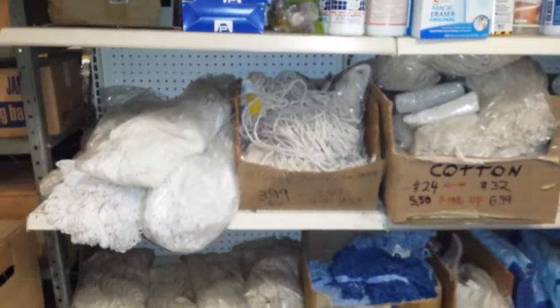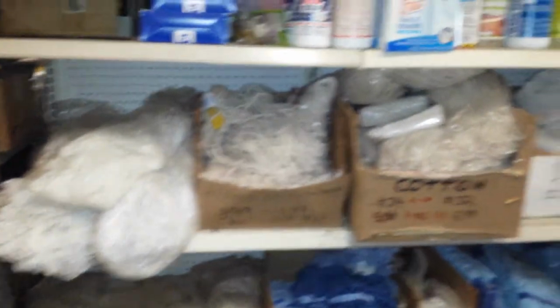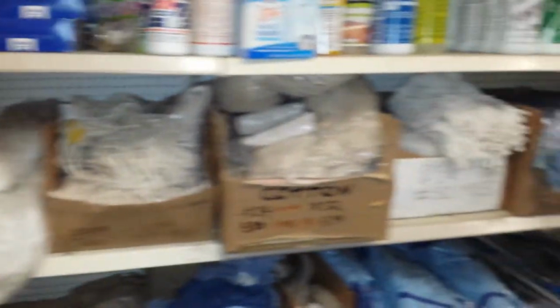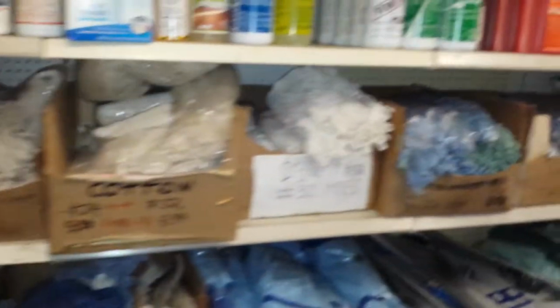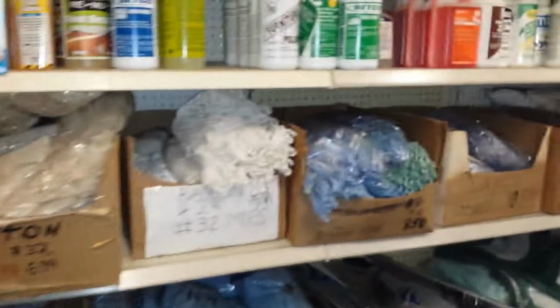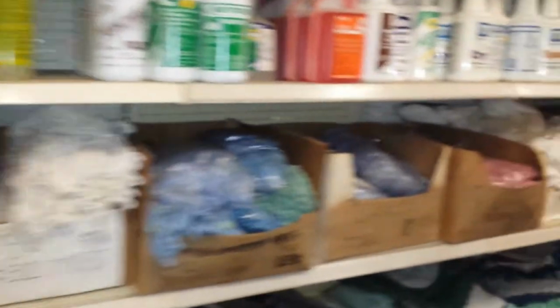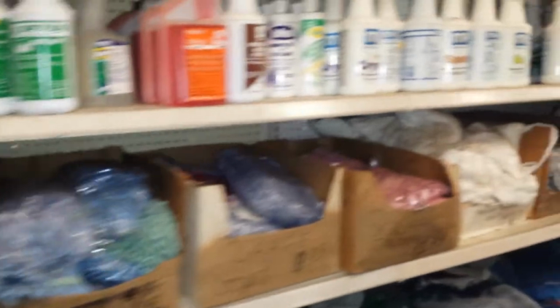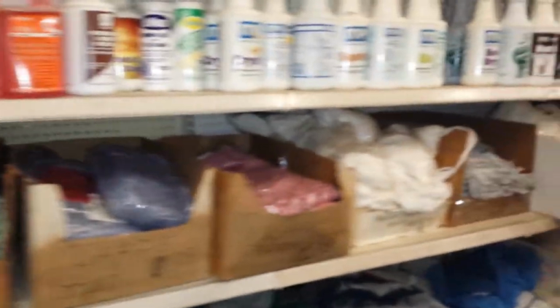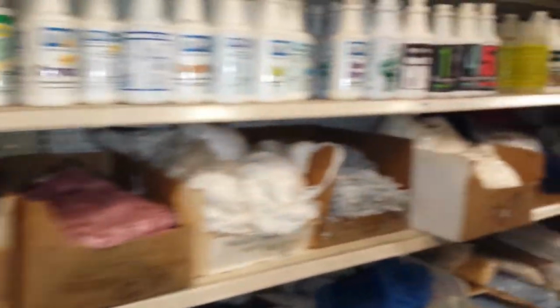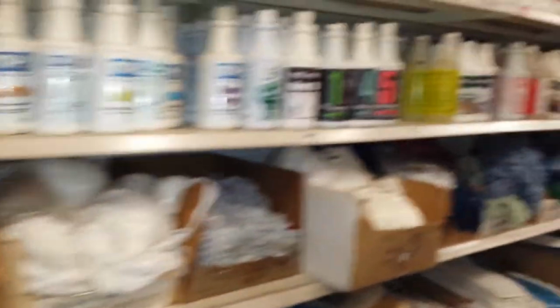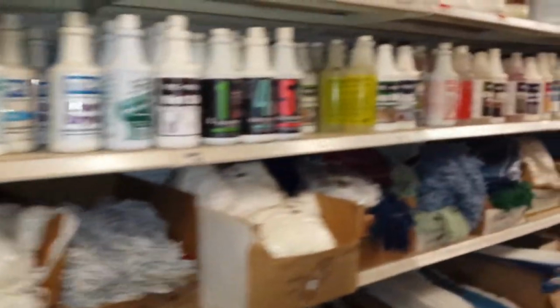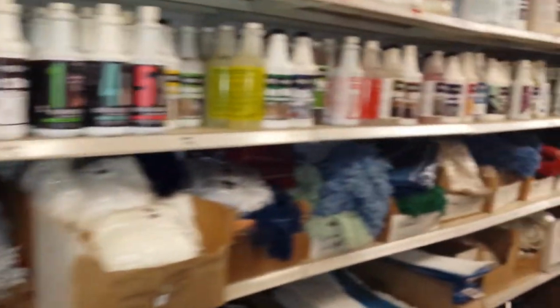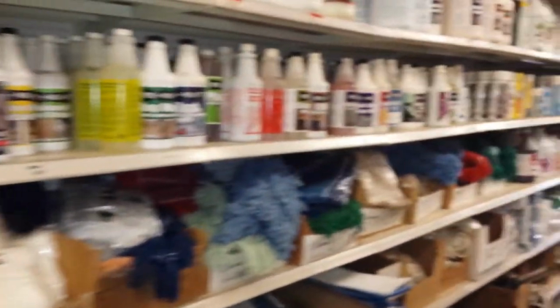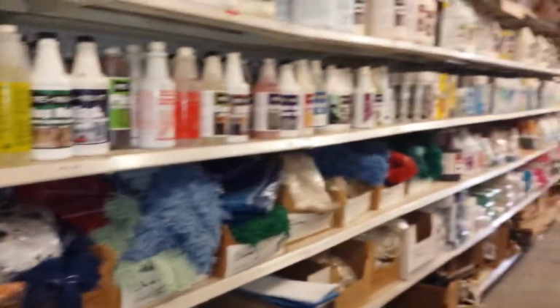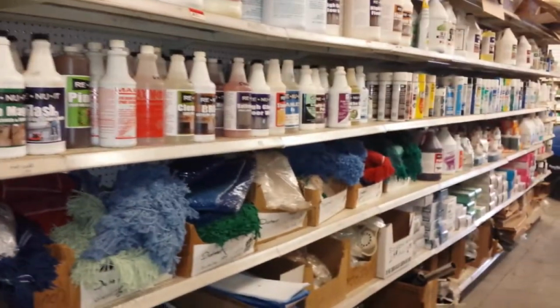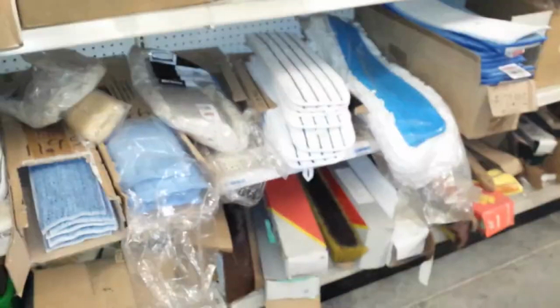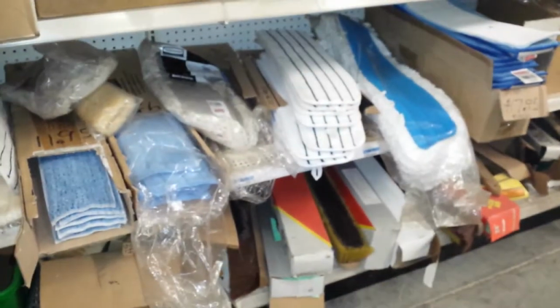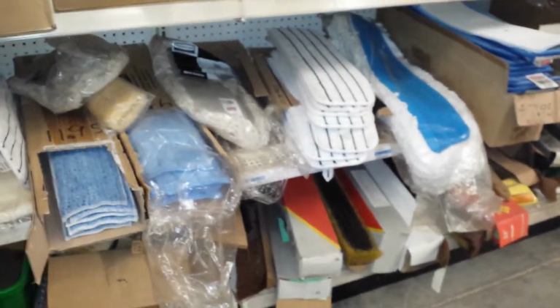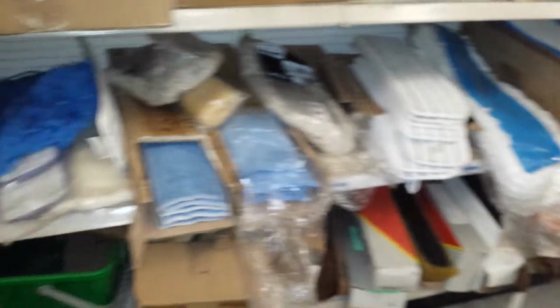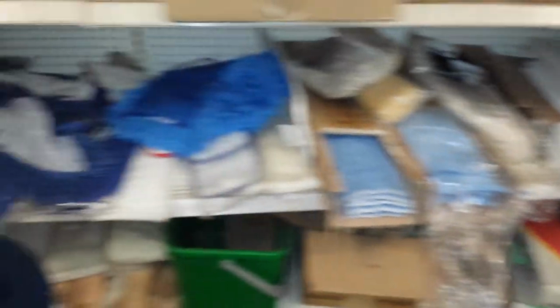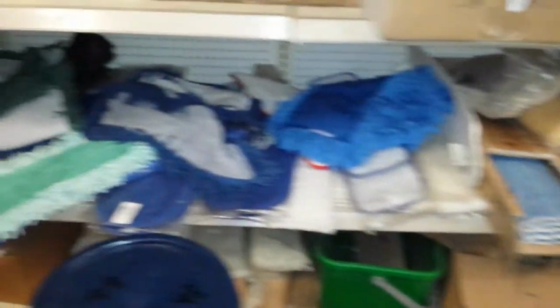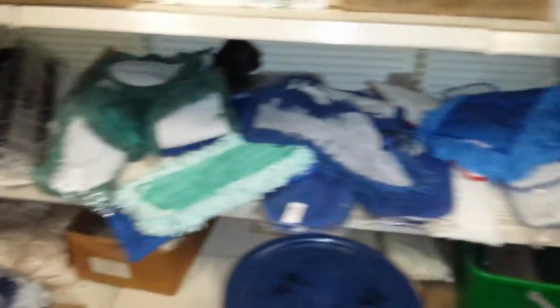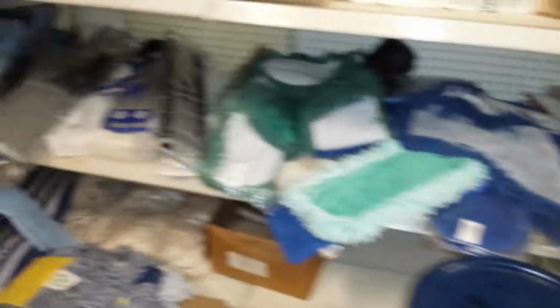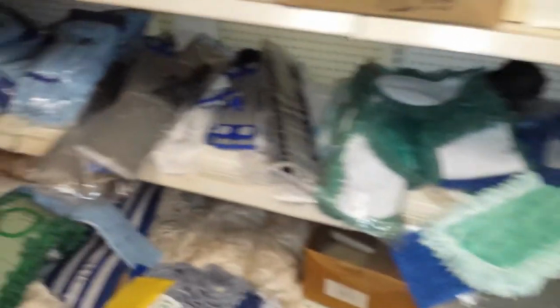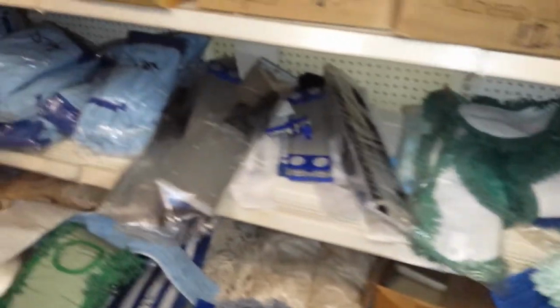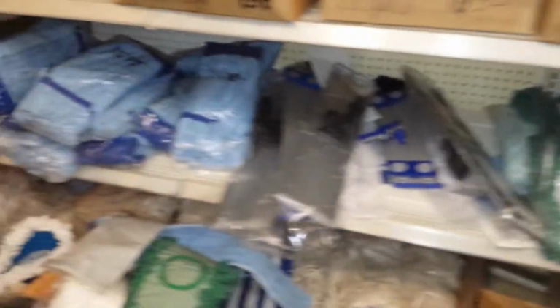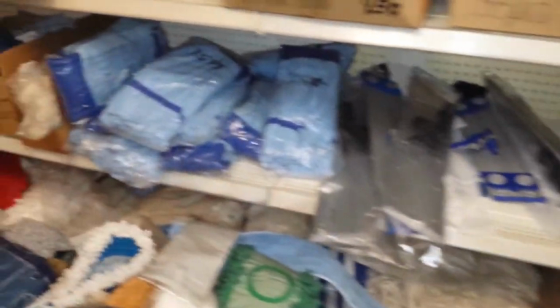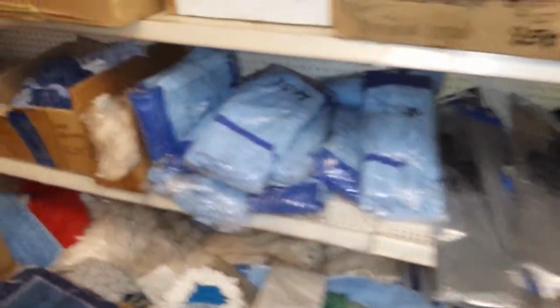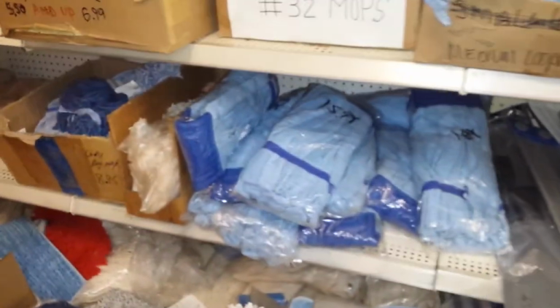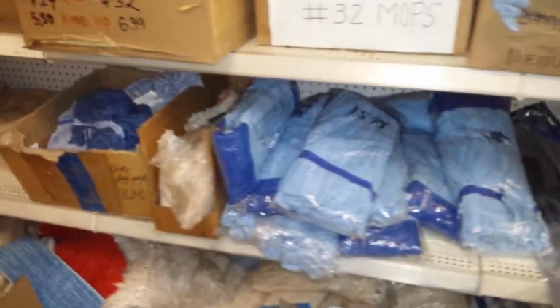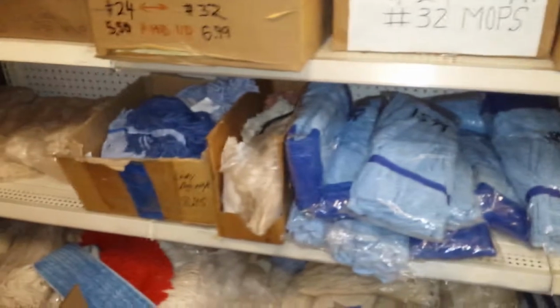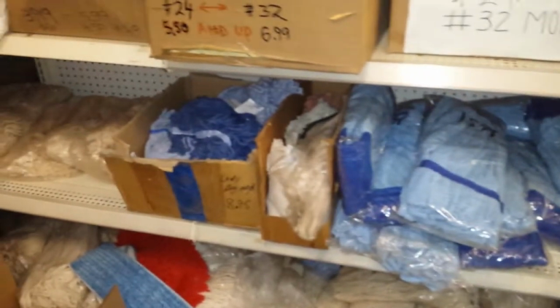Mop heads — the biggest selection of mop heads in the Tampa Bay area — mops and dust mops. We also have flat mops, a big selection of flat mops, tubular mops, and microfiber mops.